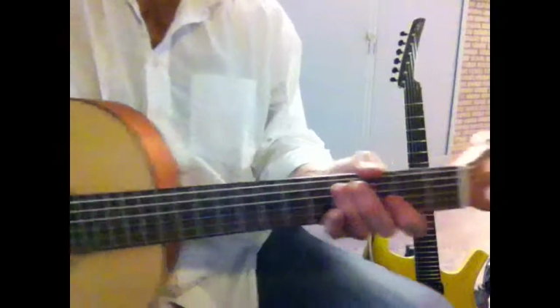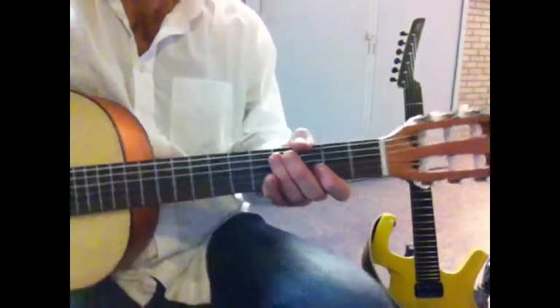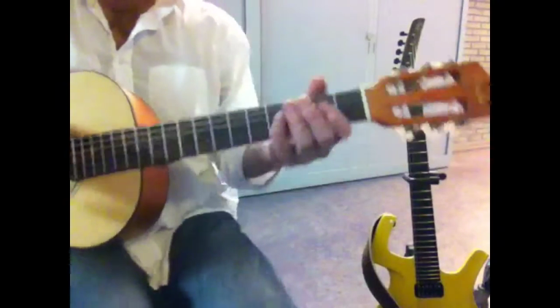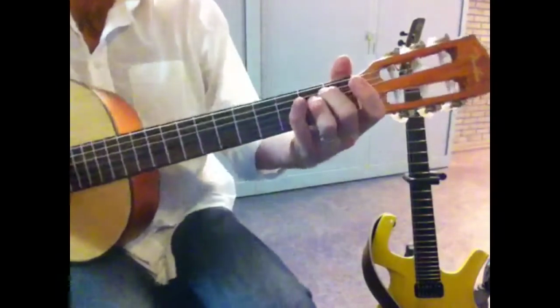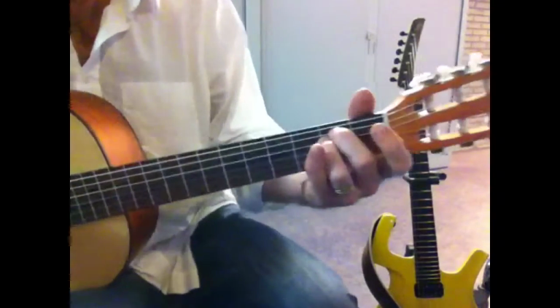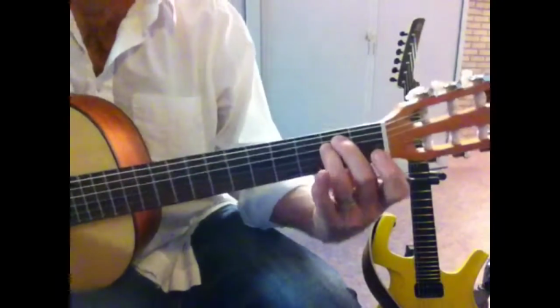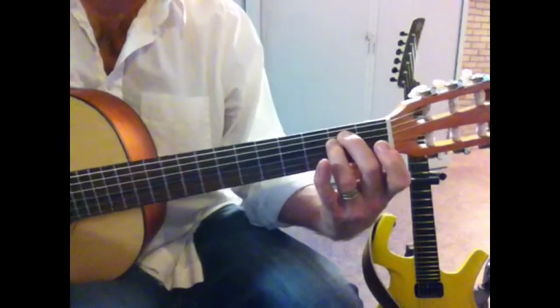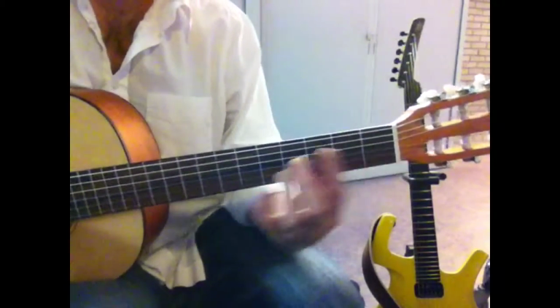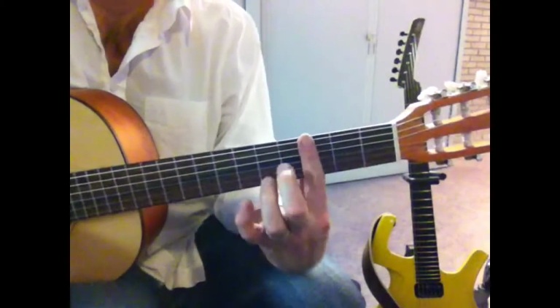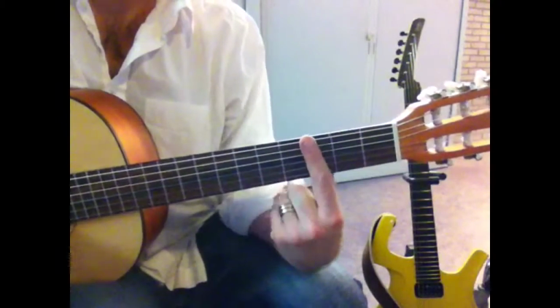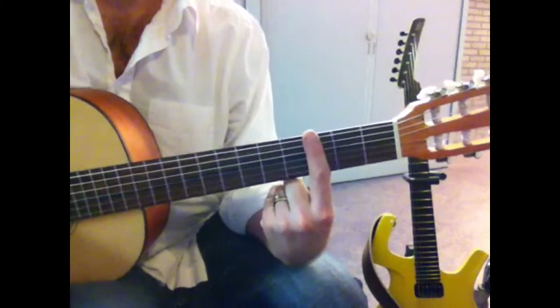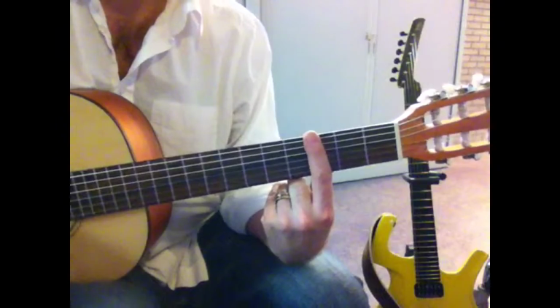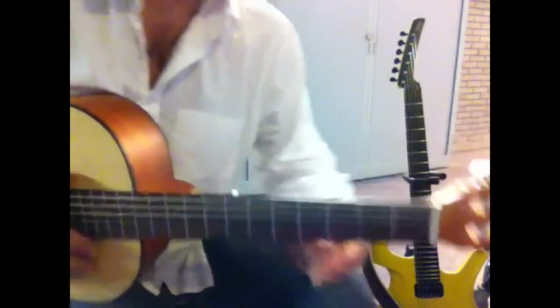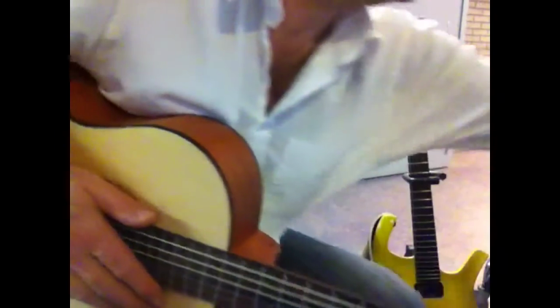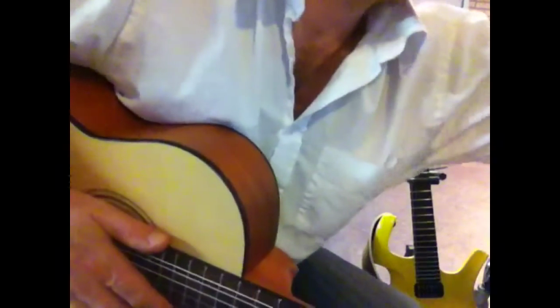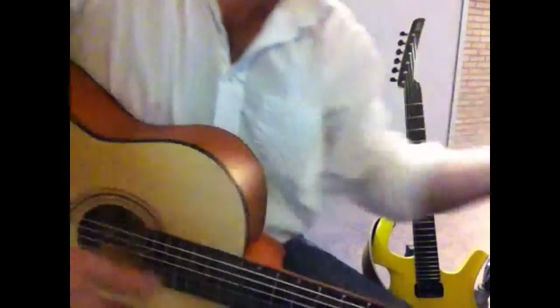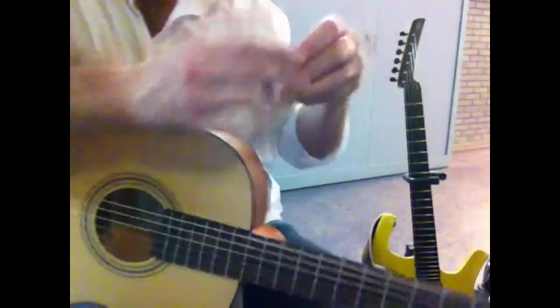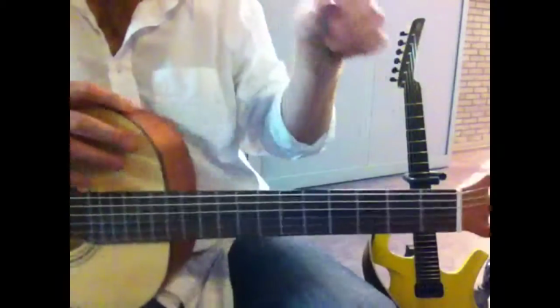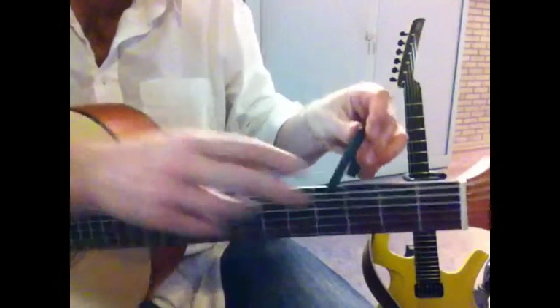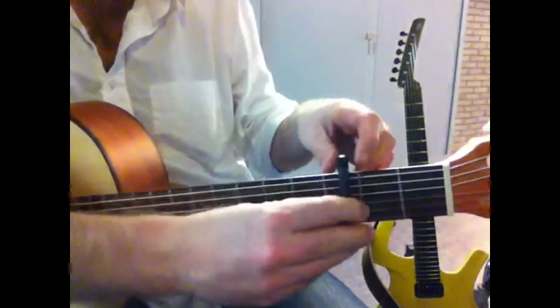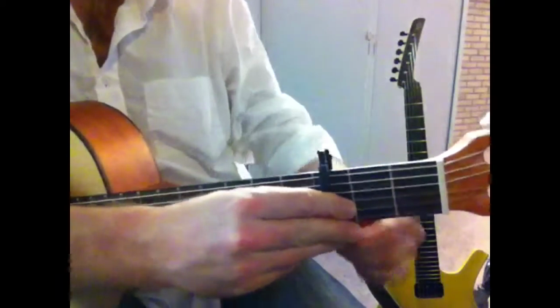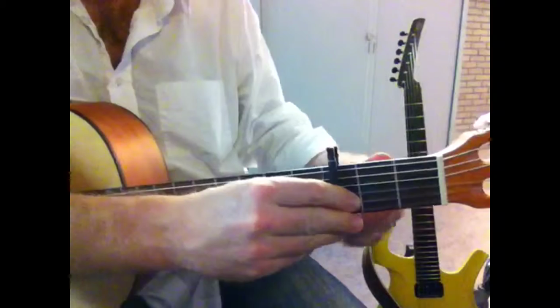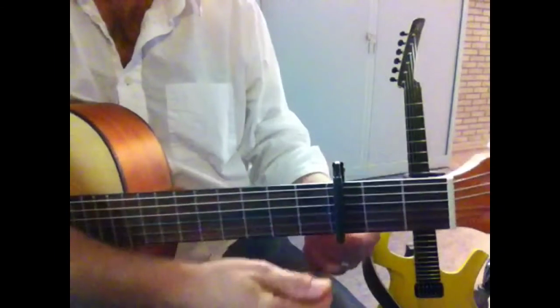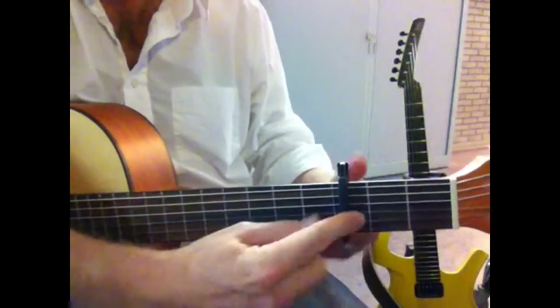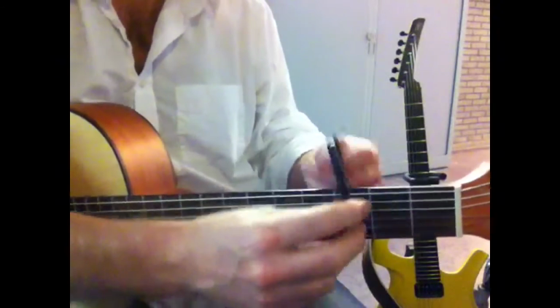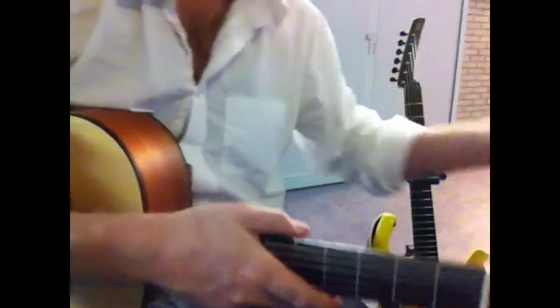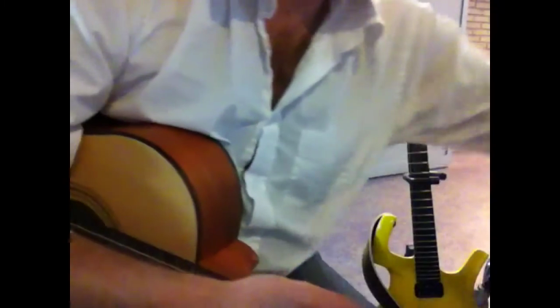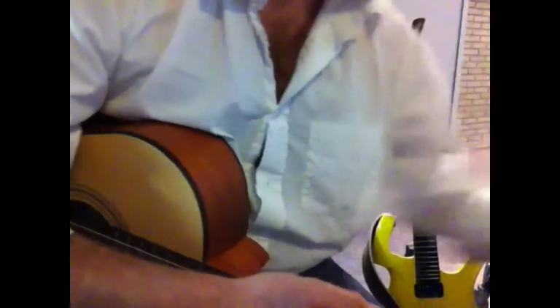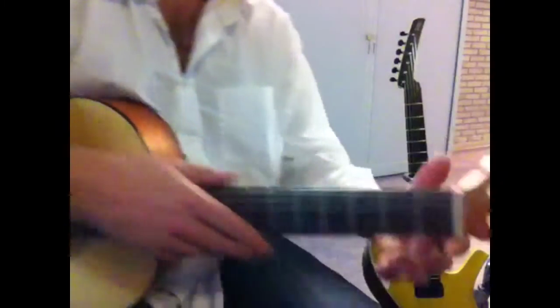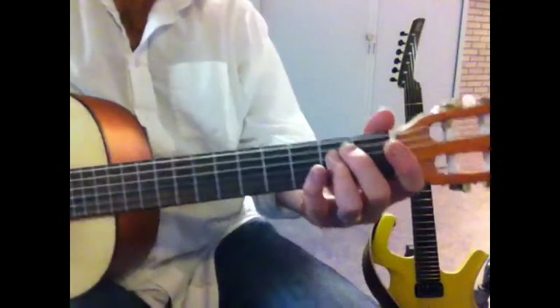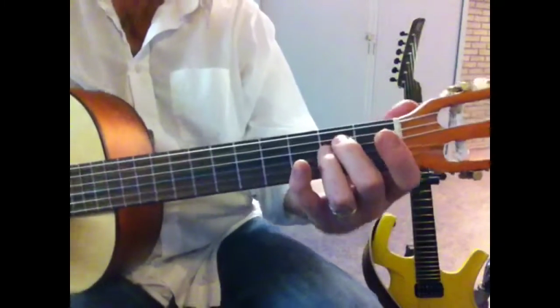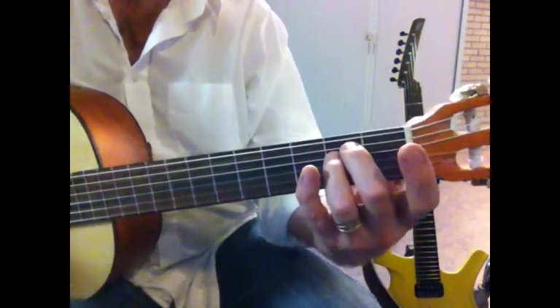So here we go with Hey Brother. Normally it's capoed on the third fret, so normally for this you would take one of these things and go third fret. We're doing it without a capo and it sounds like this.